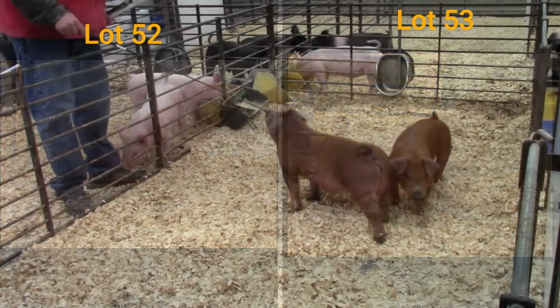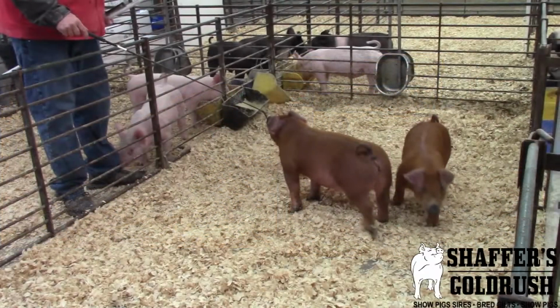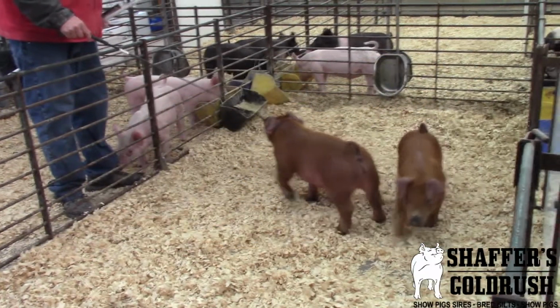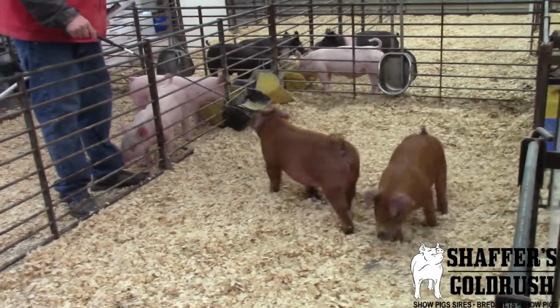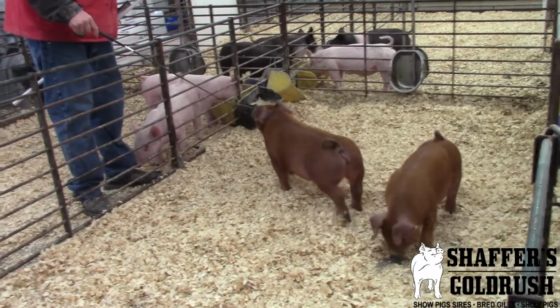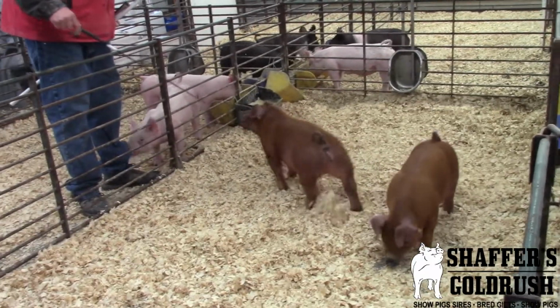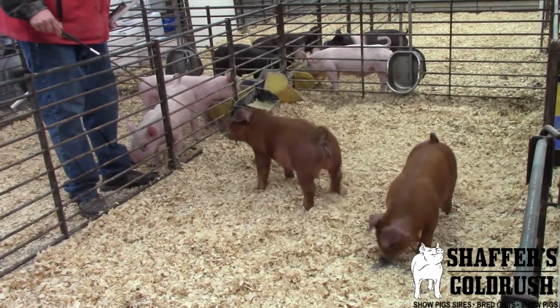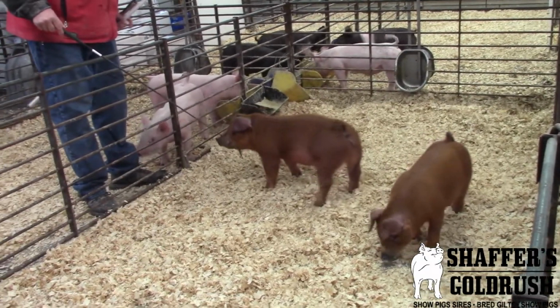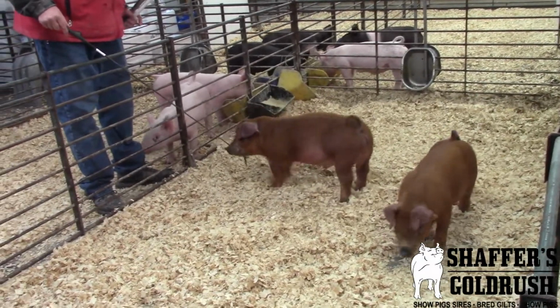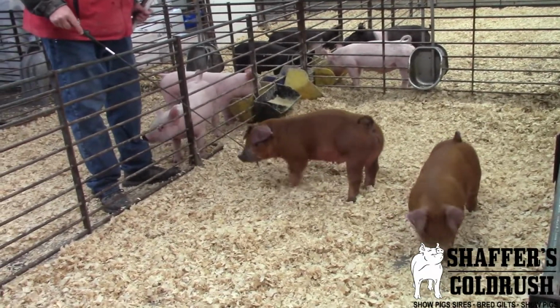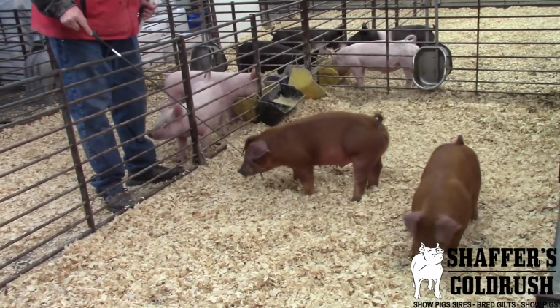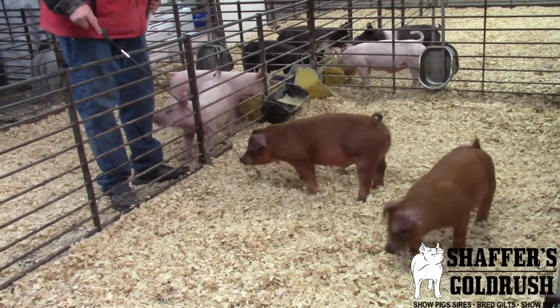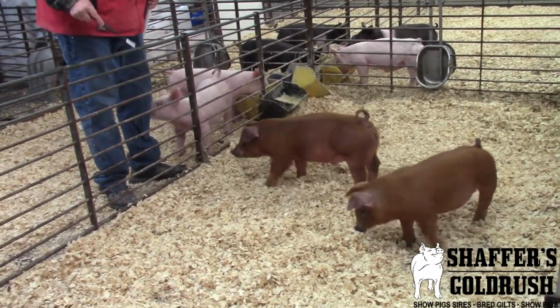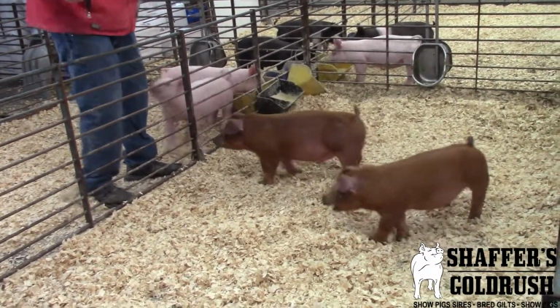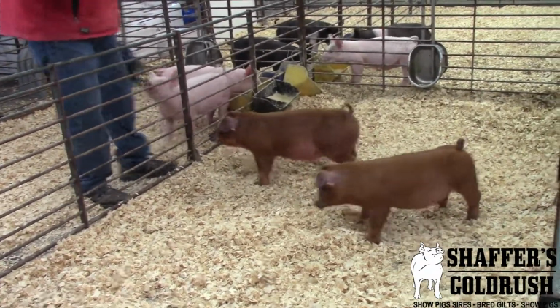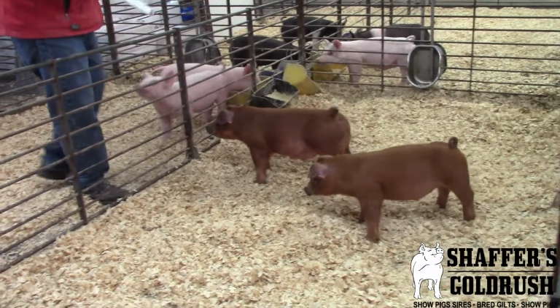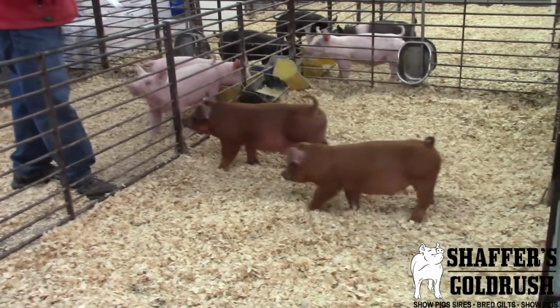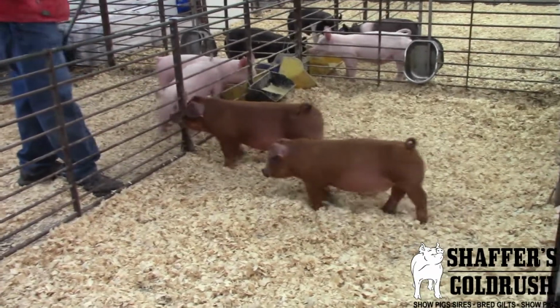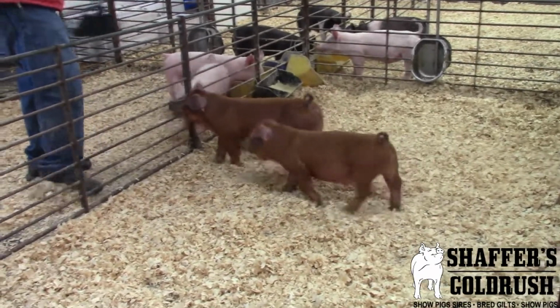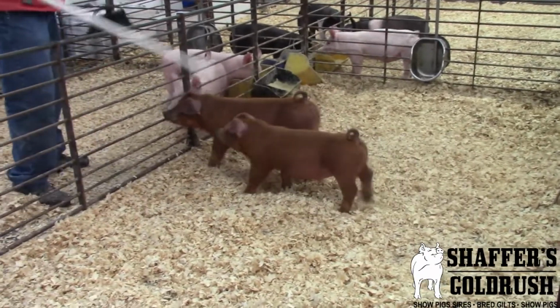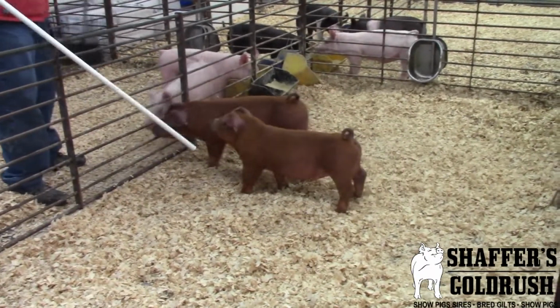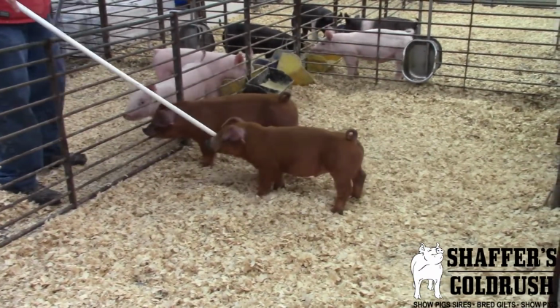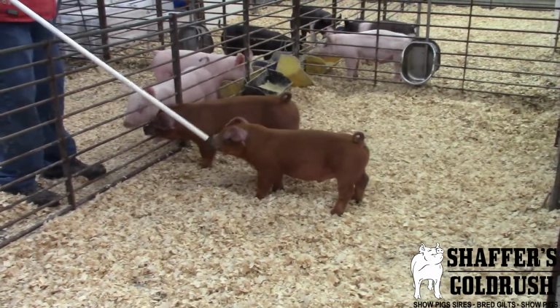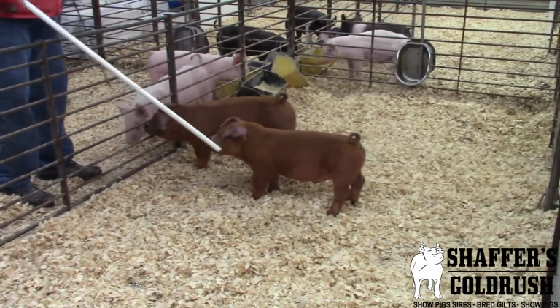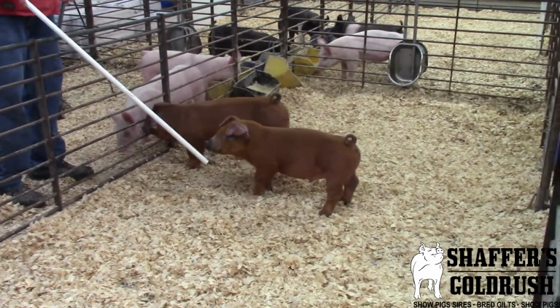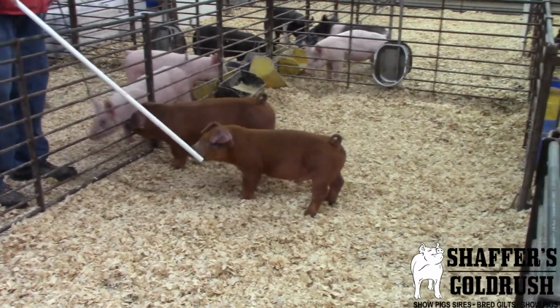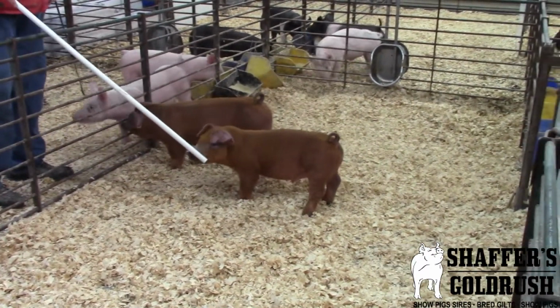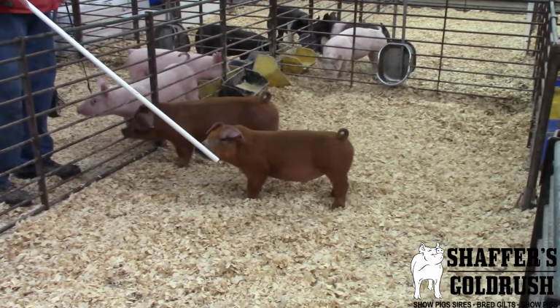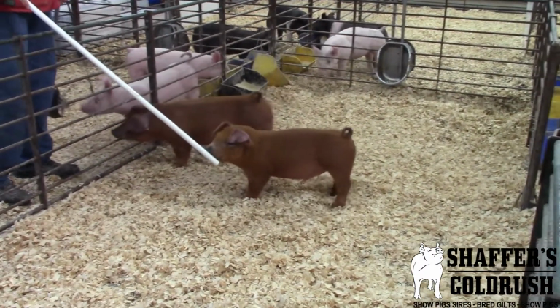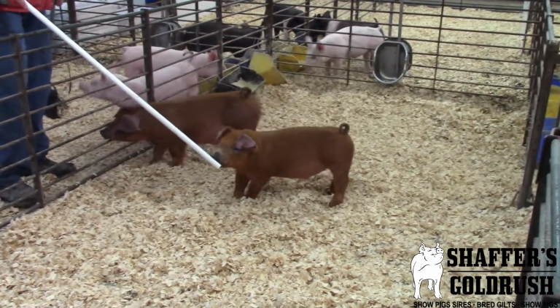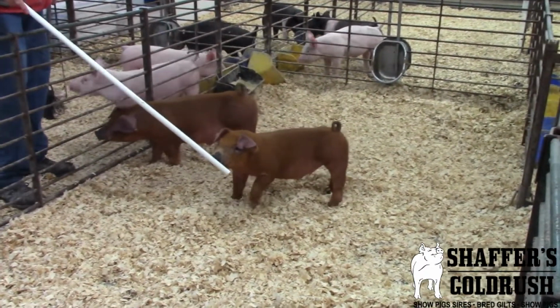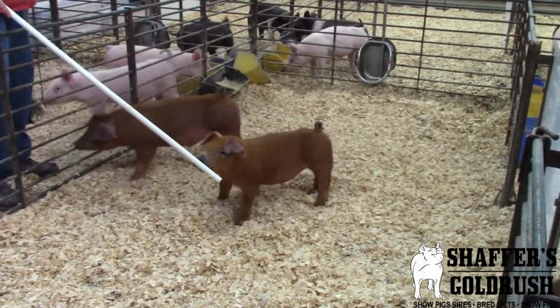This is Pin G13. We're checking out a pair of littermate Duroc boars, and I think both of these guys are really good and offer us a whole lot.